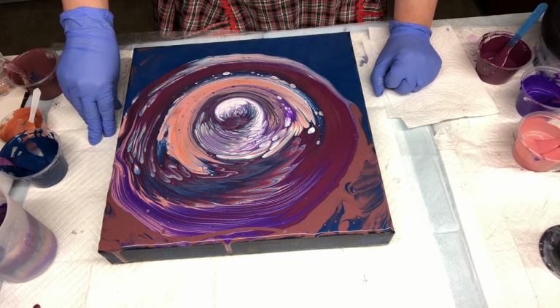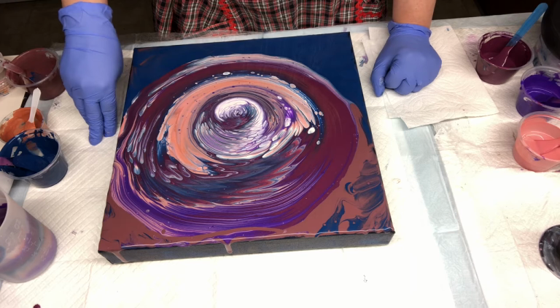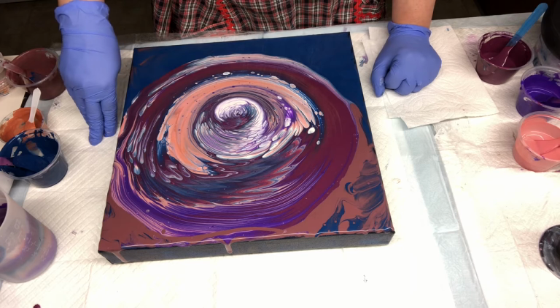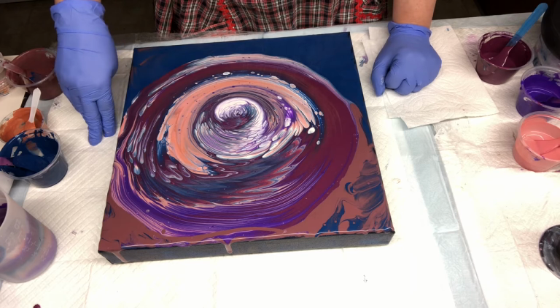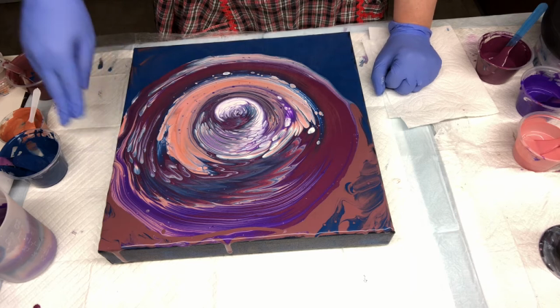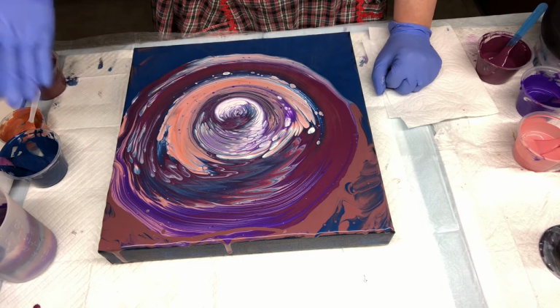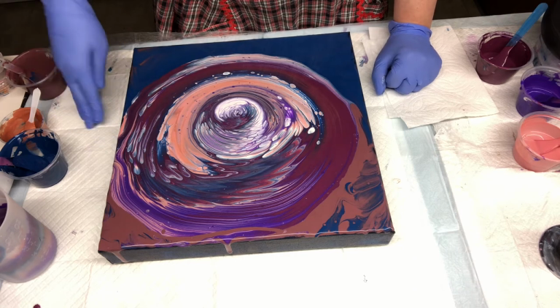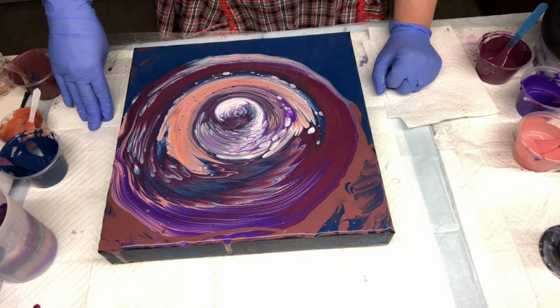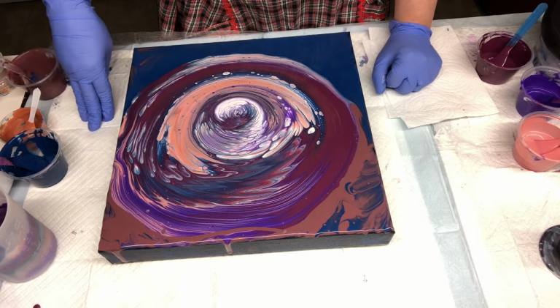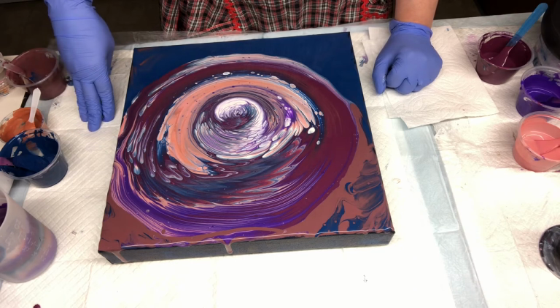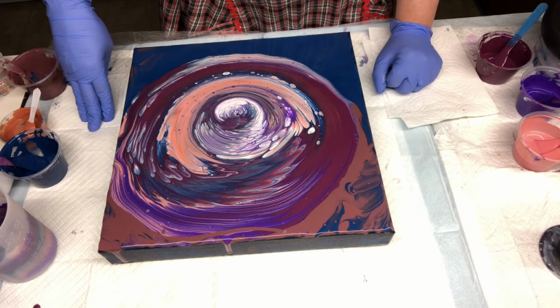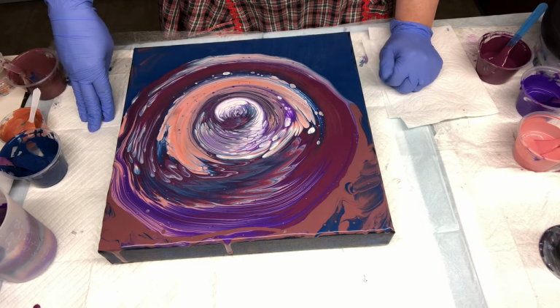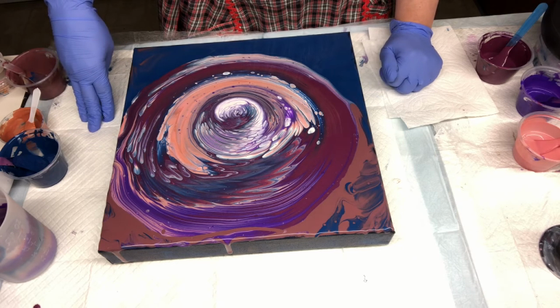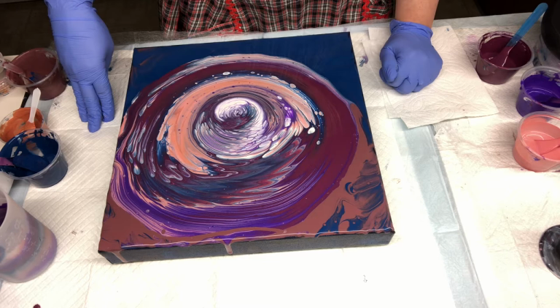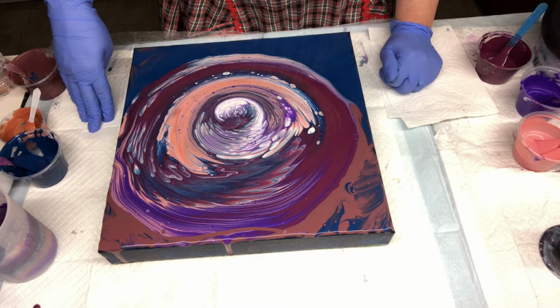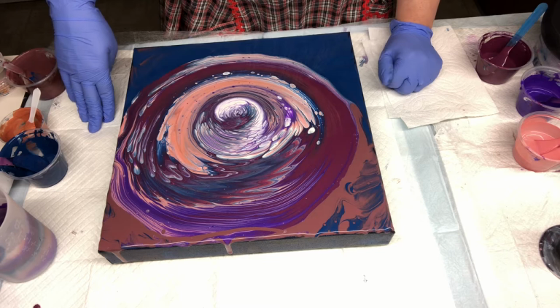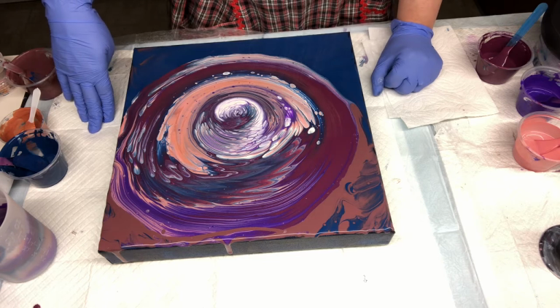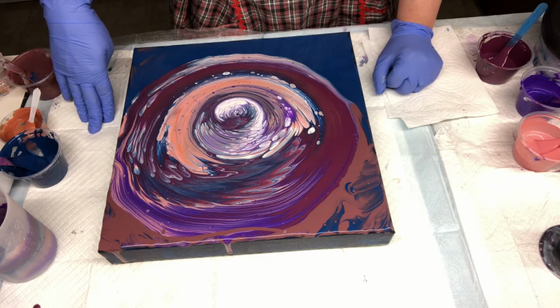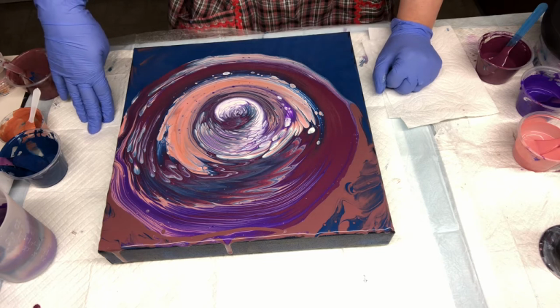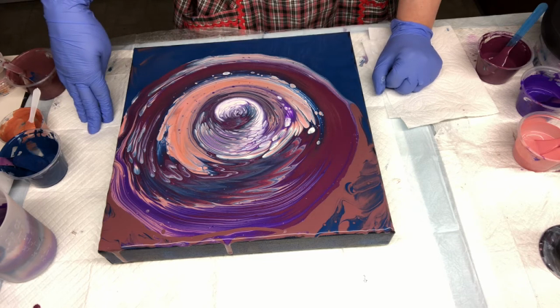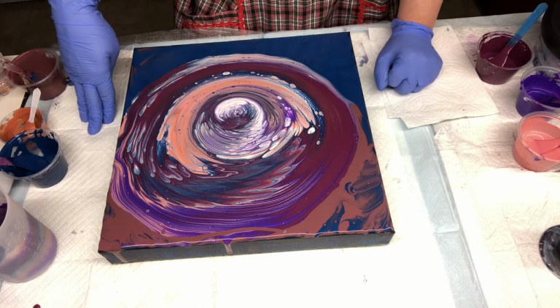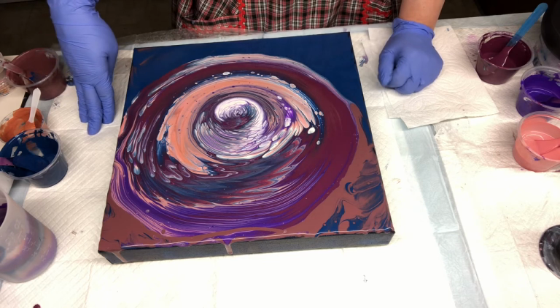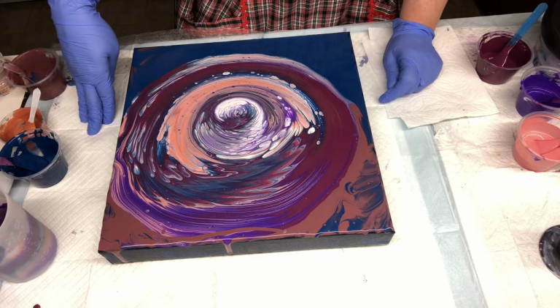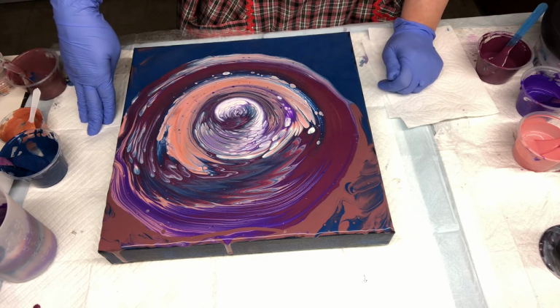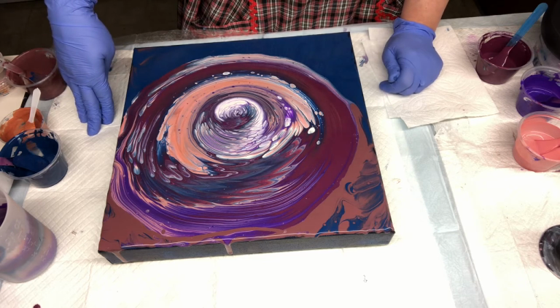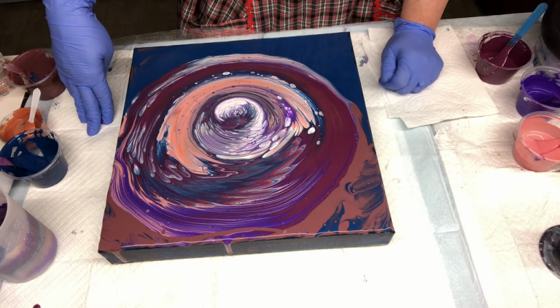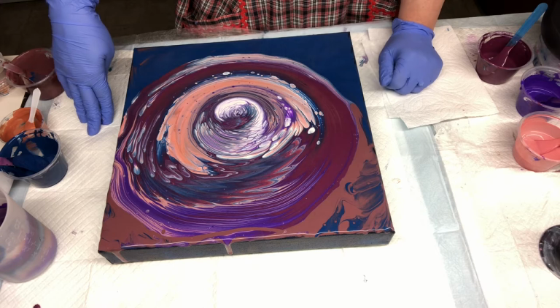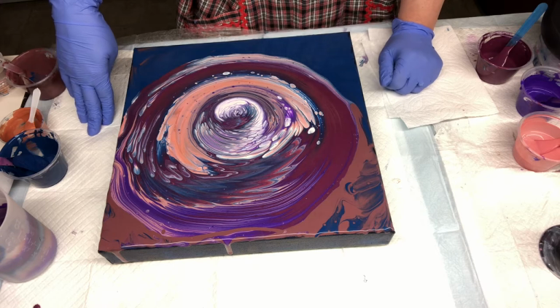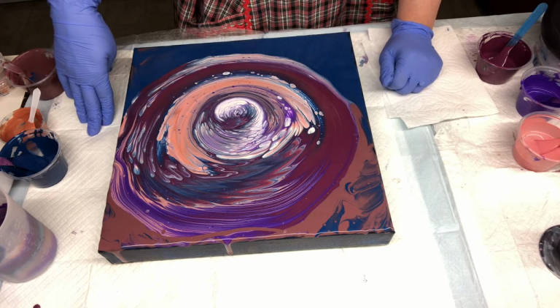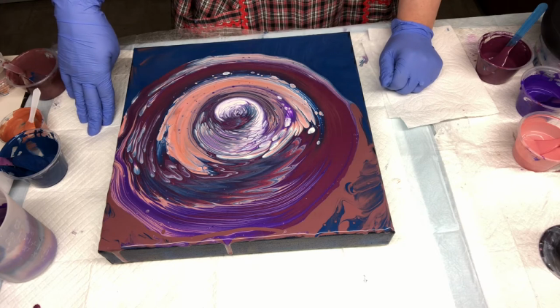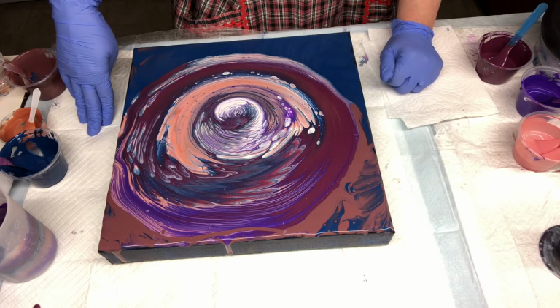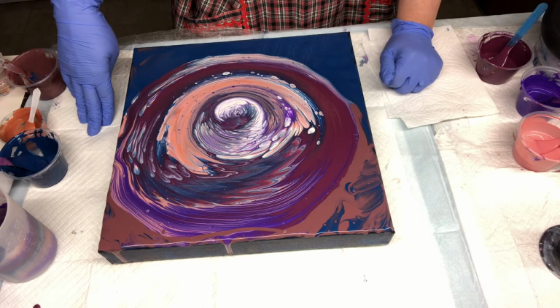I like to pre-mix my paints just a little bit. It doesn't always have to be a couple of hours — tonight it was just because I had so much going on with the kids and making dinner. But I try to do at least about 30 minutes before, just to see if some of those bubbles will work themselves out.